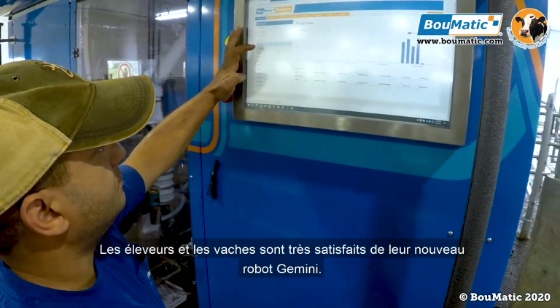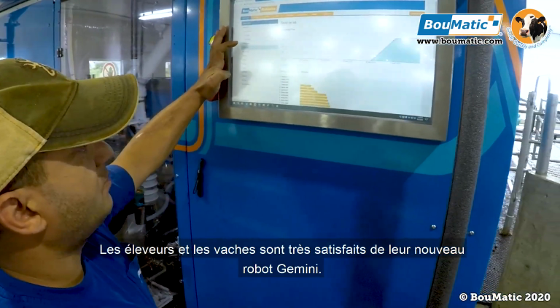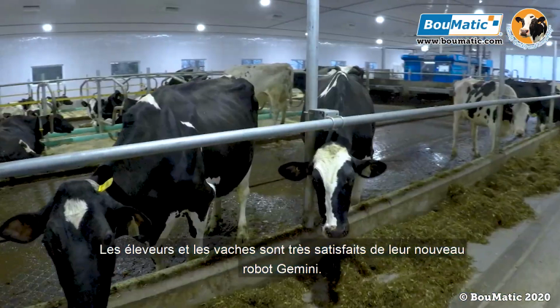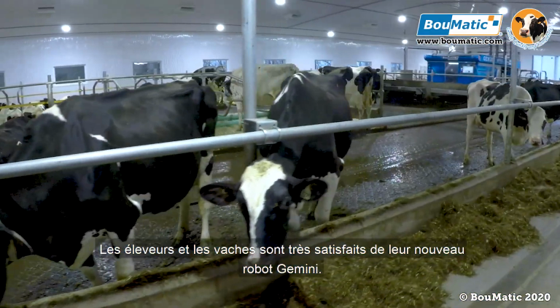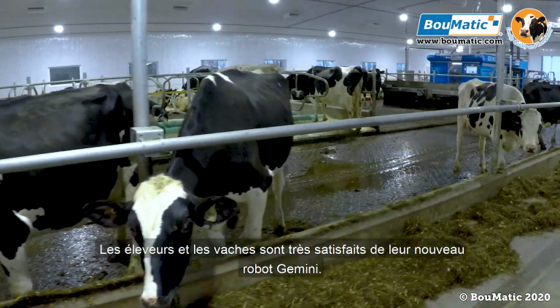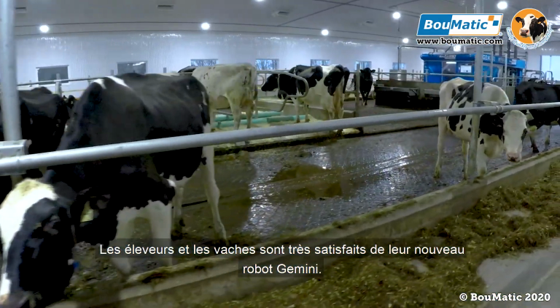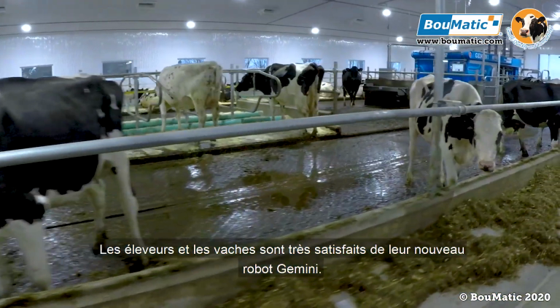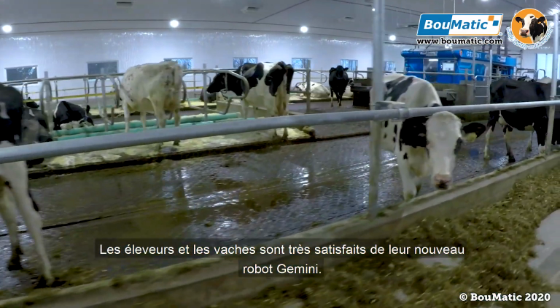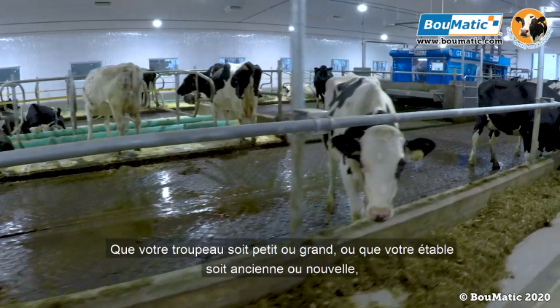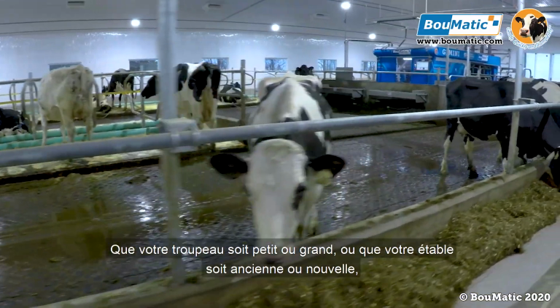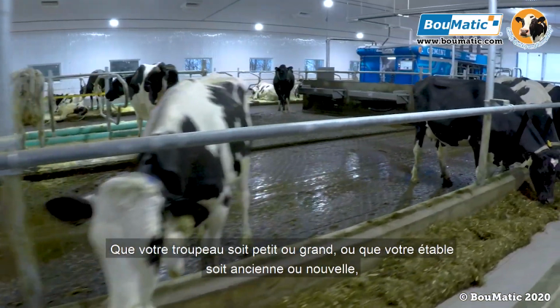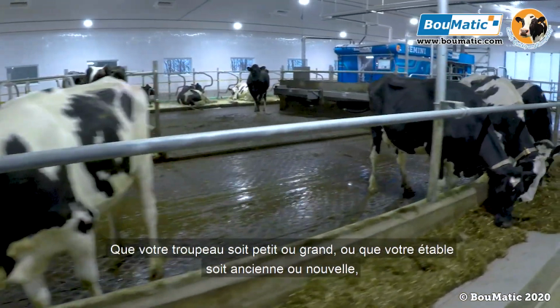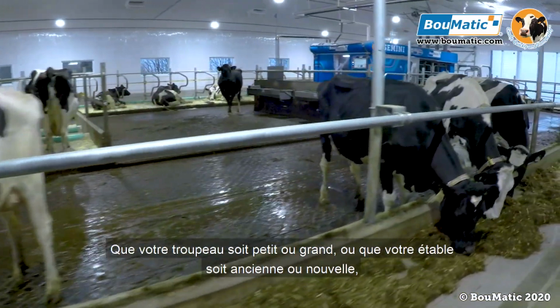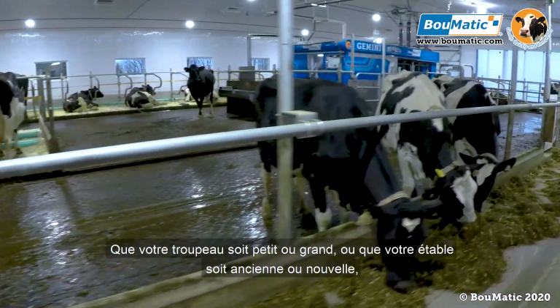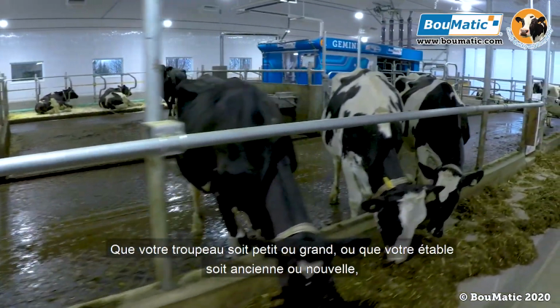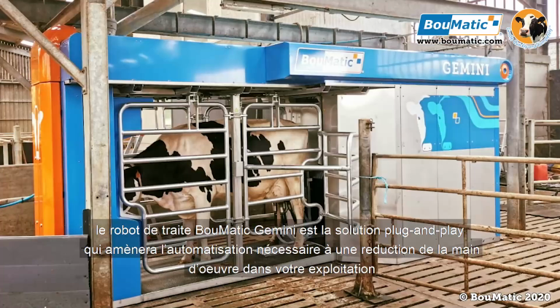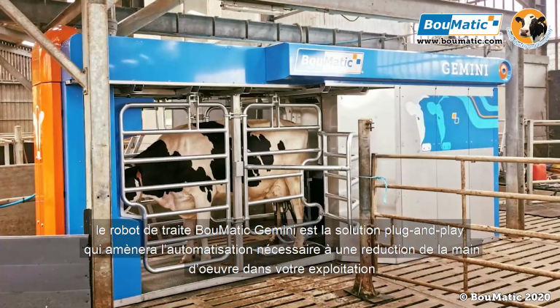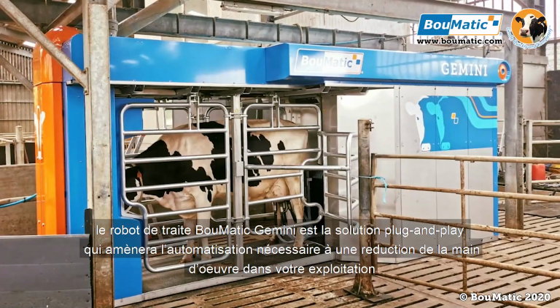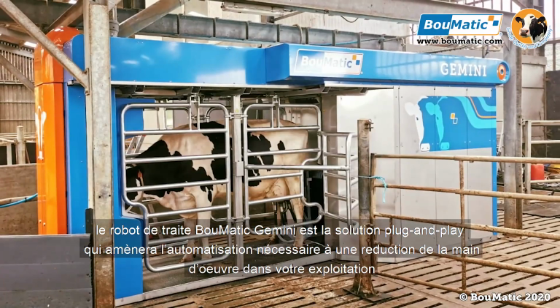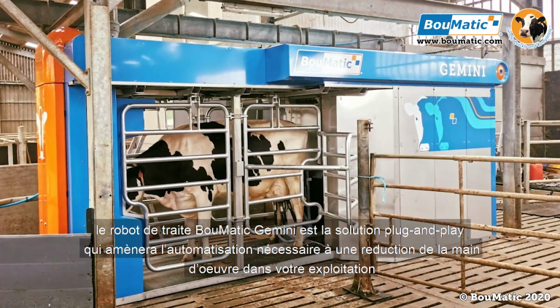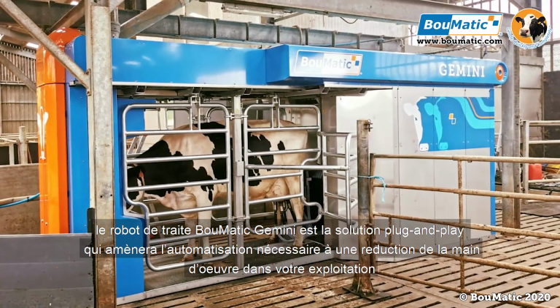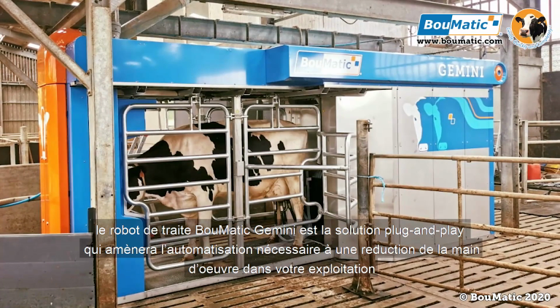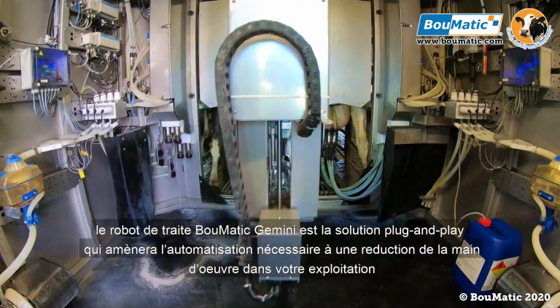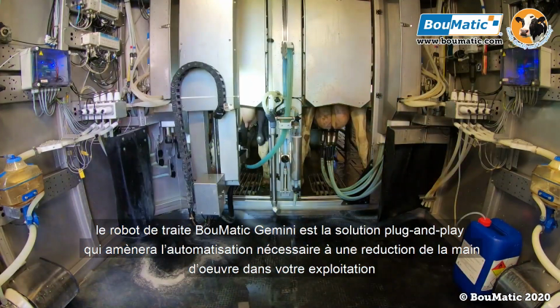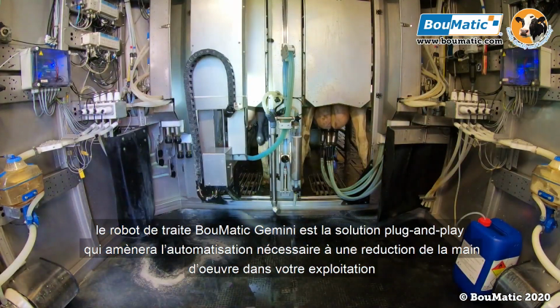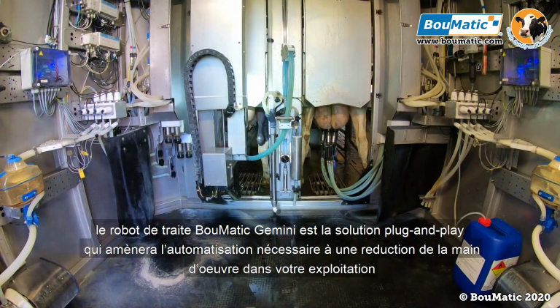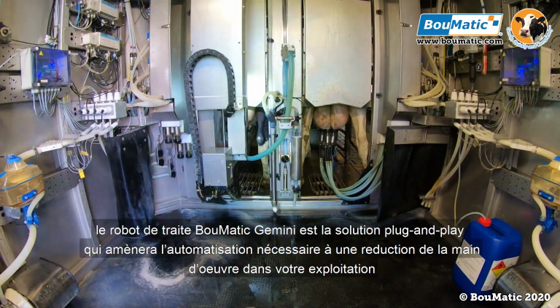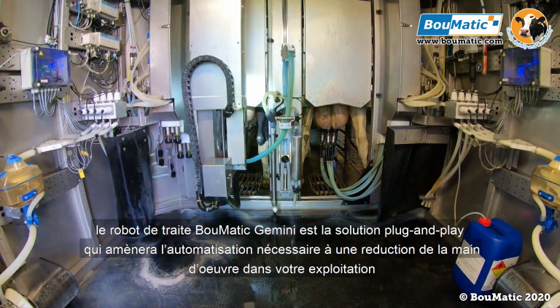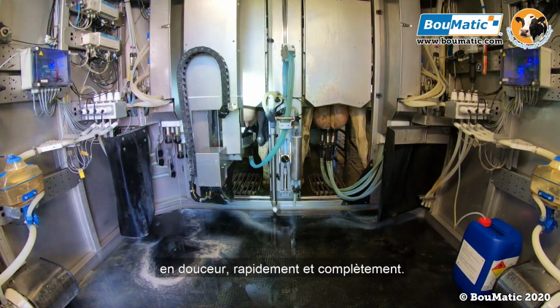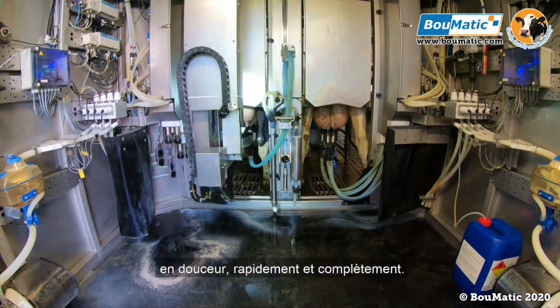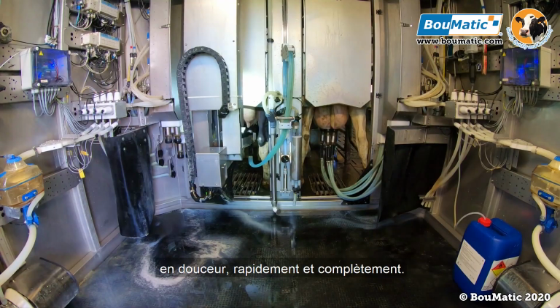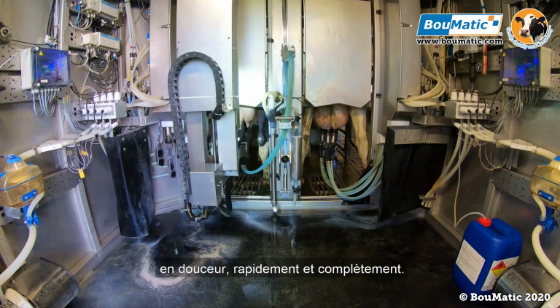Both the farmers and cows are very happy with their new Gemini robot. Whether your herd is small or large, or your barn is old or new, the Bomatic Gemini milking robot is the plug-and-play solution that can bring labor-saving automation to your farm gently, quickly, and completely.